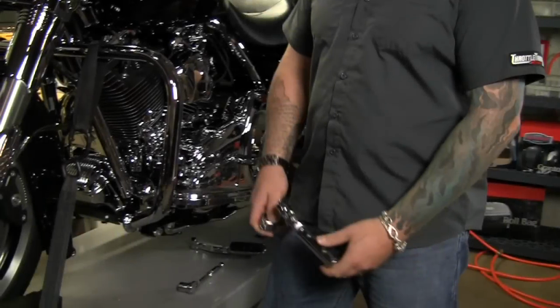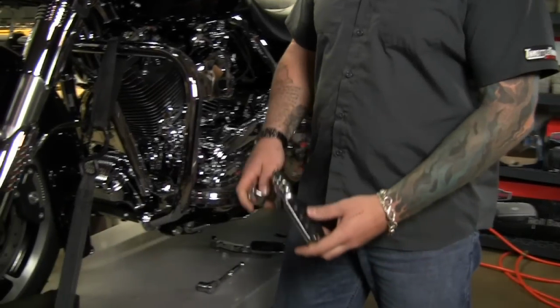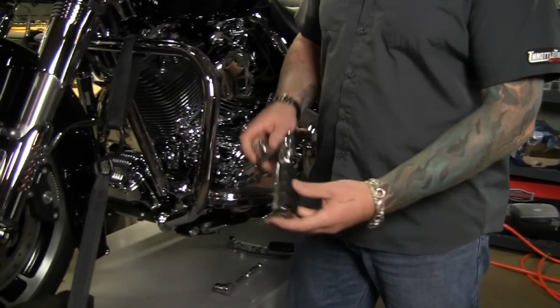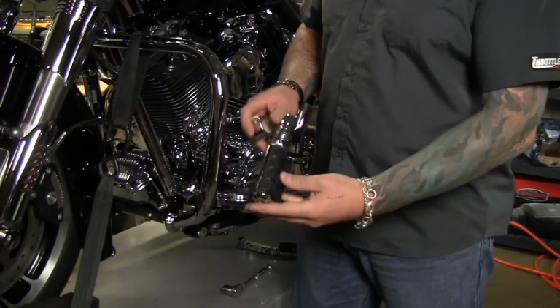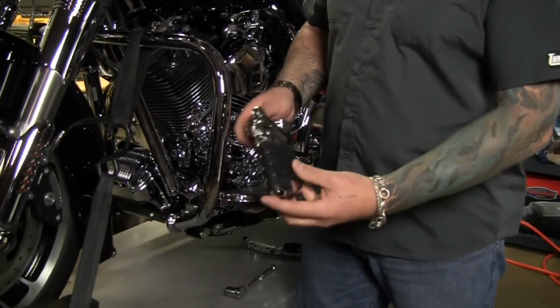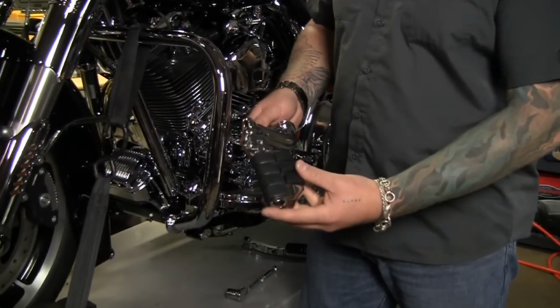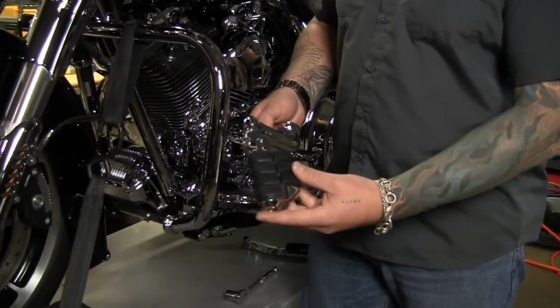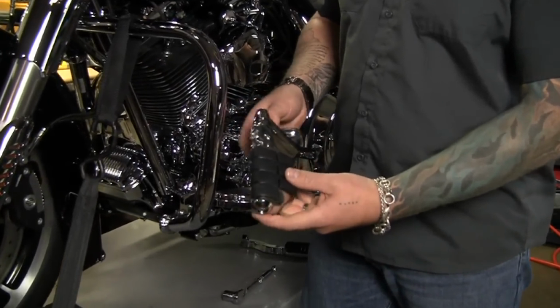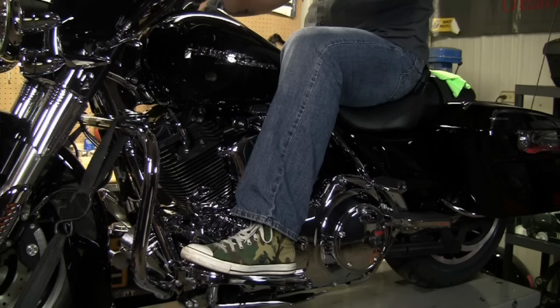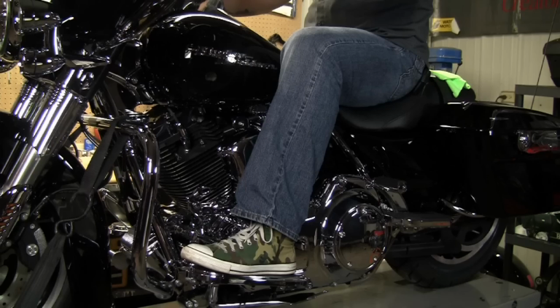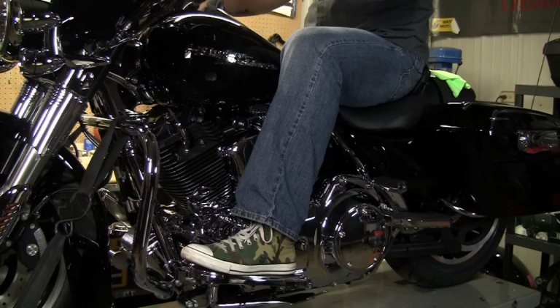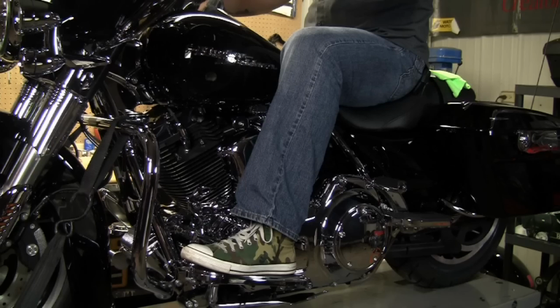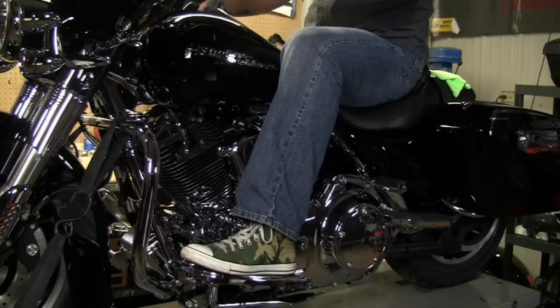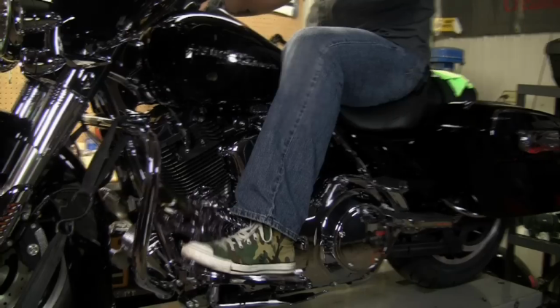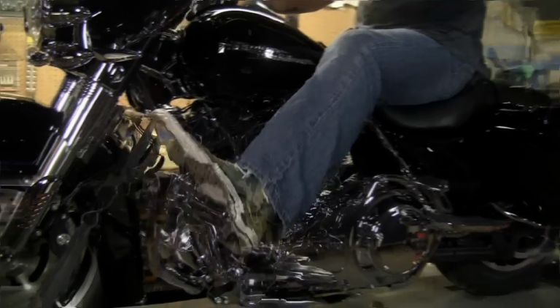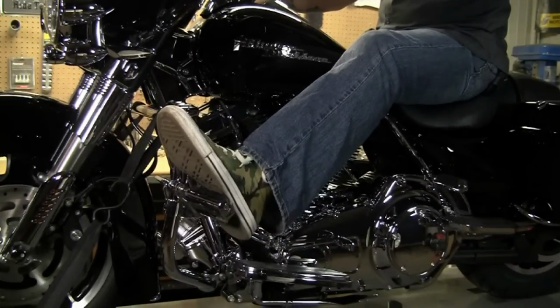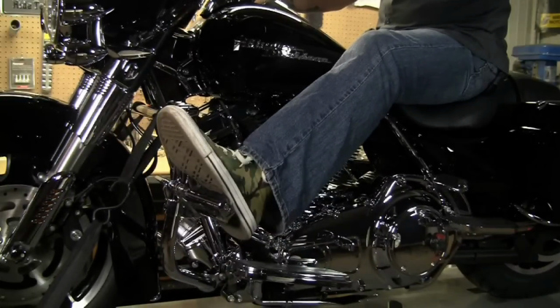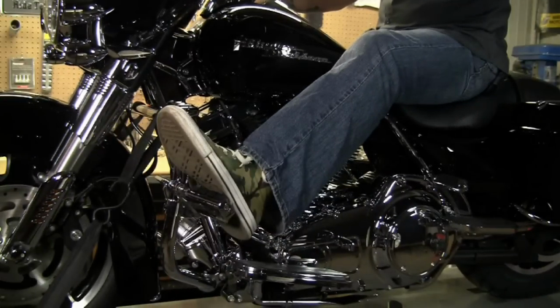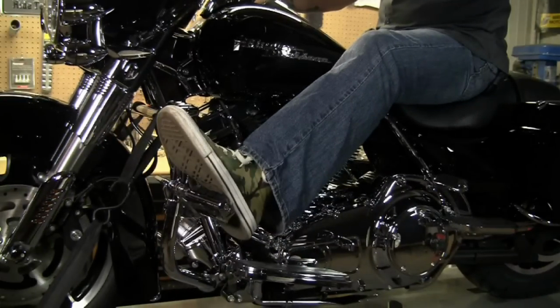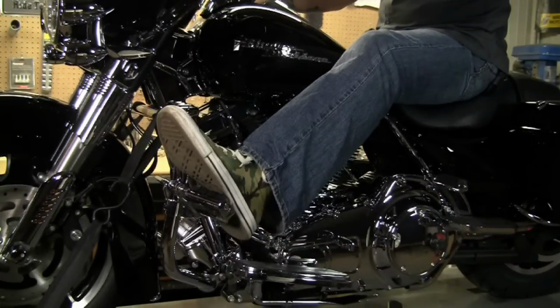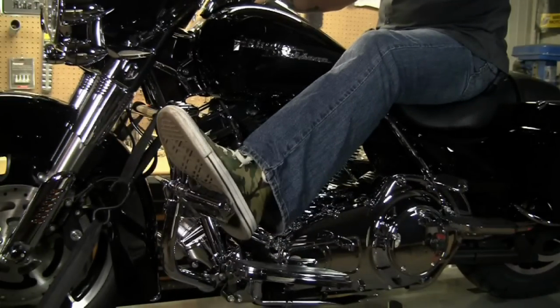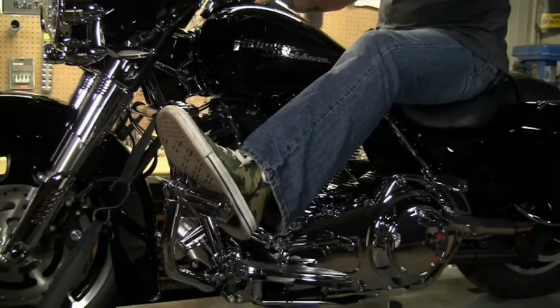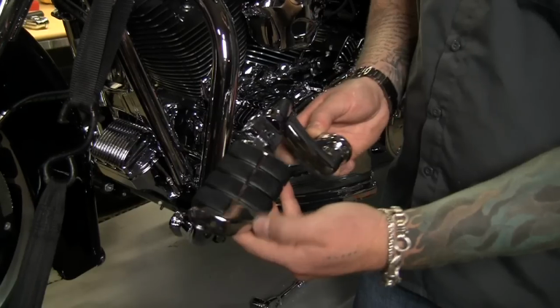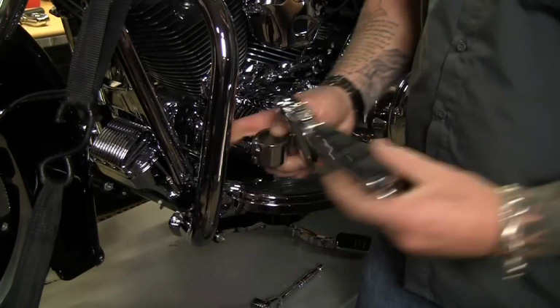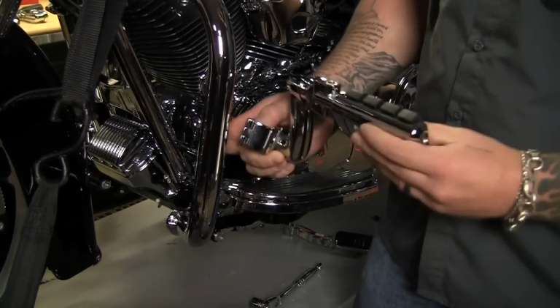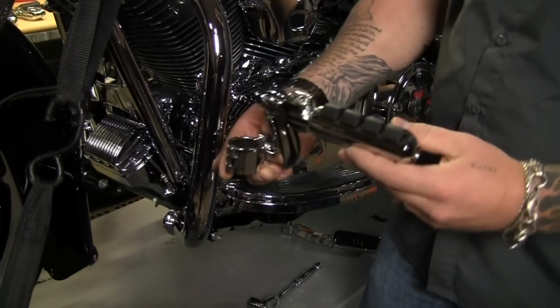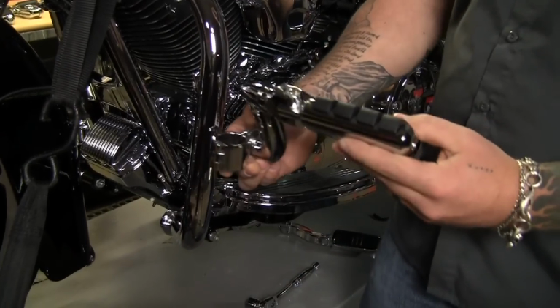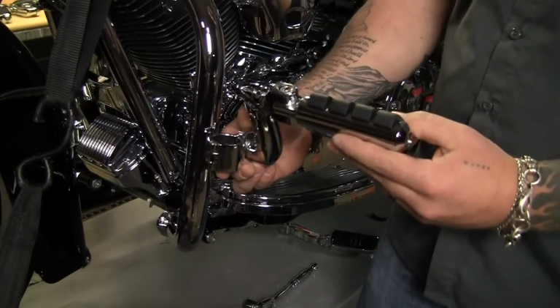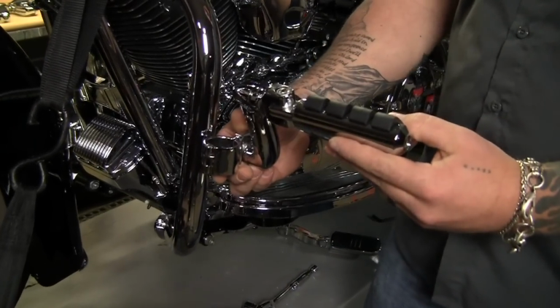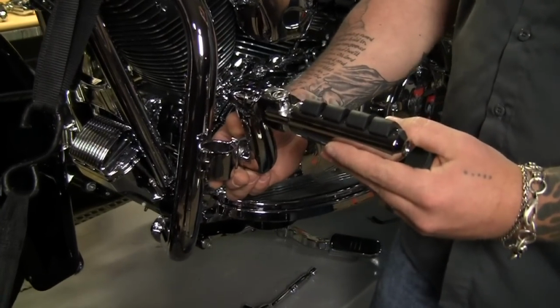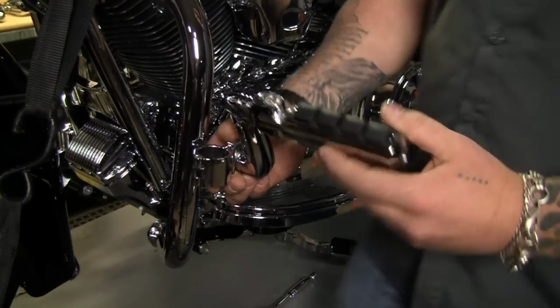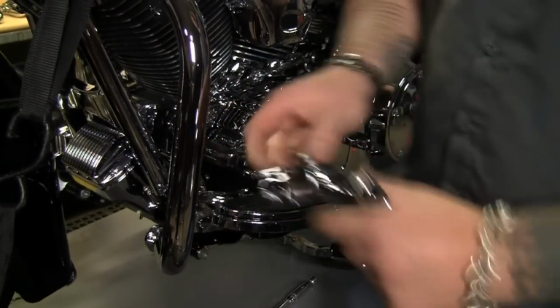The next piece we're going to install is for the driver. We've chosen Kiryakon's Longhorn offset inch-and-a-quarter clamp with the Kiryakon dually peg. We're going to mount that right here on the bar, just like that.